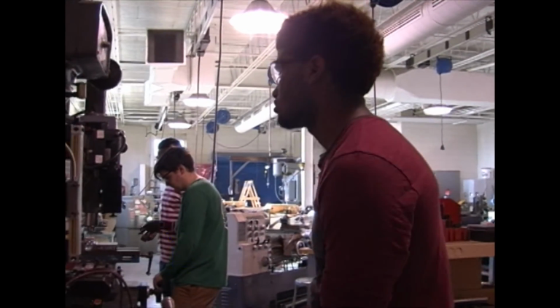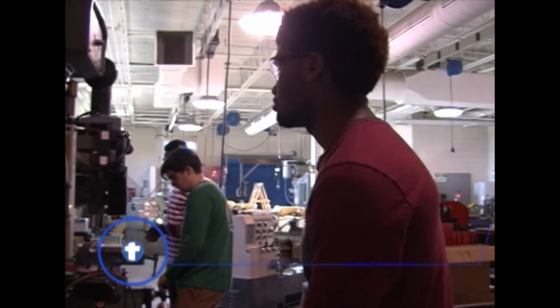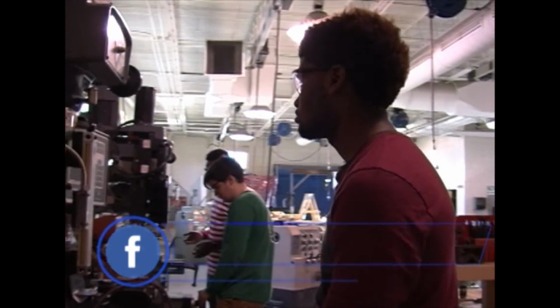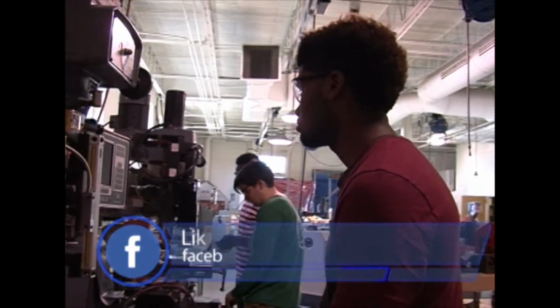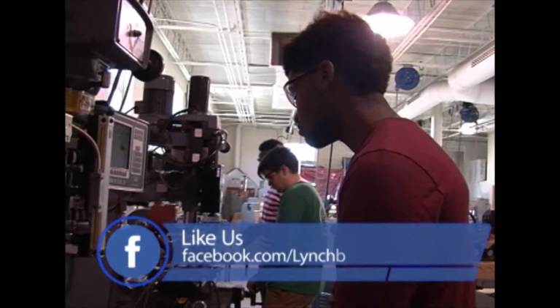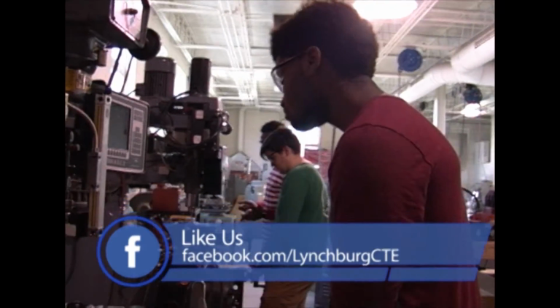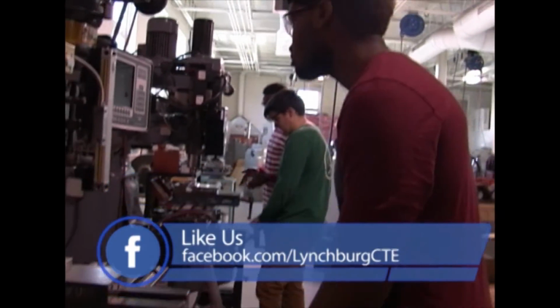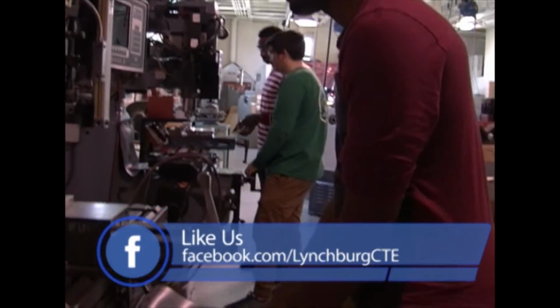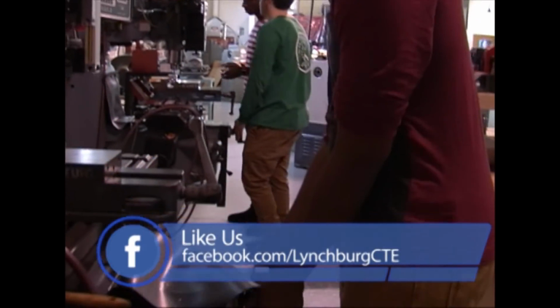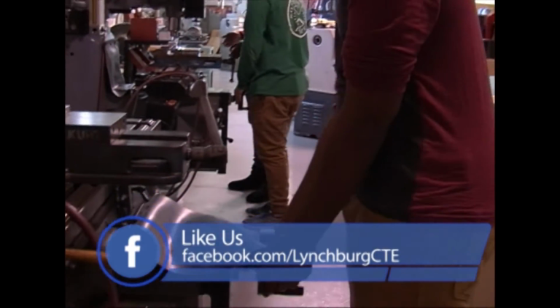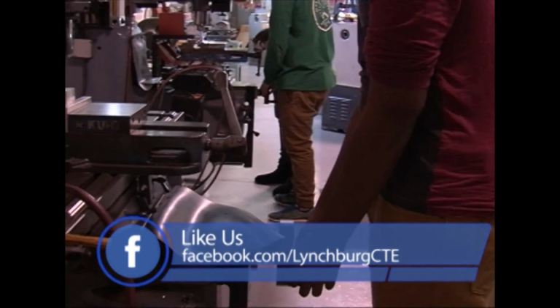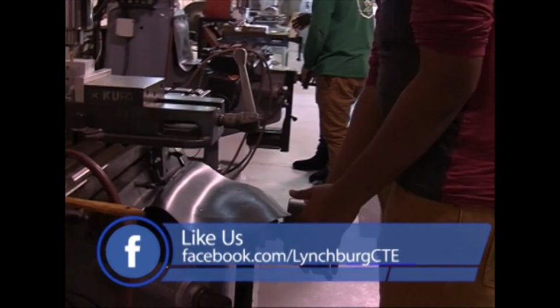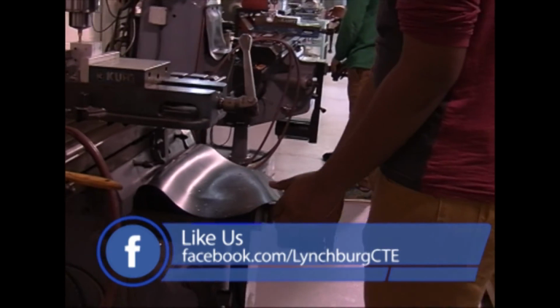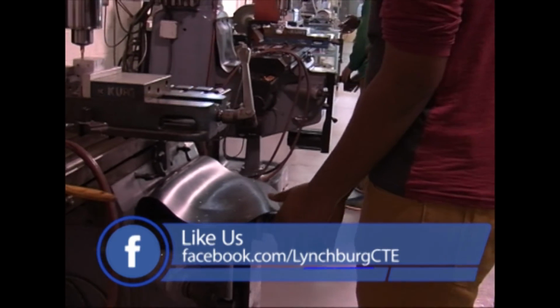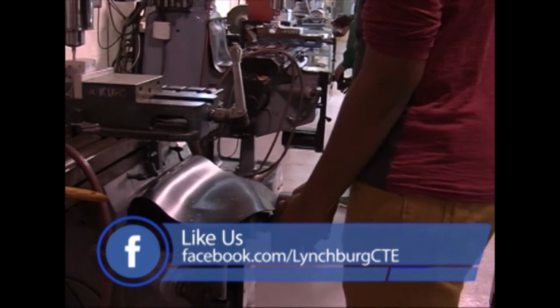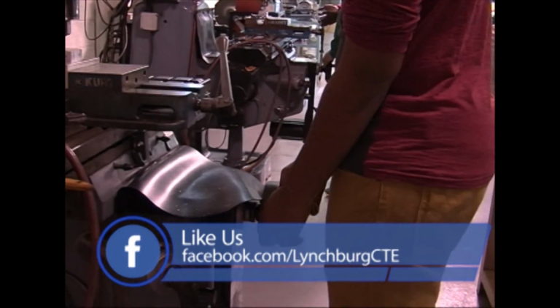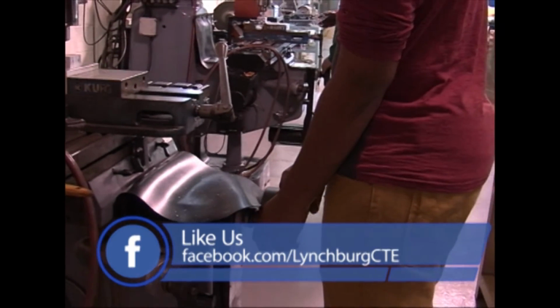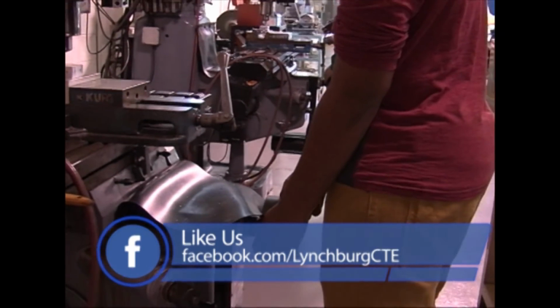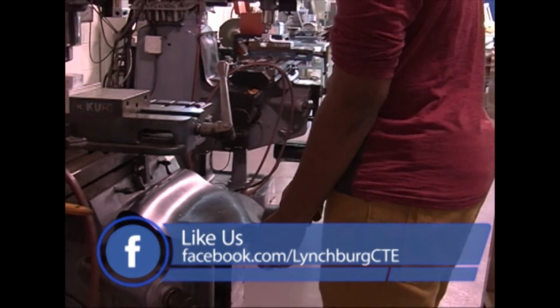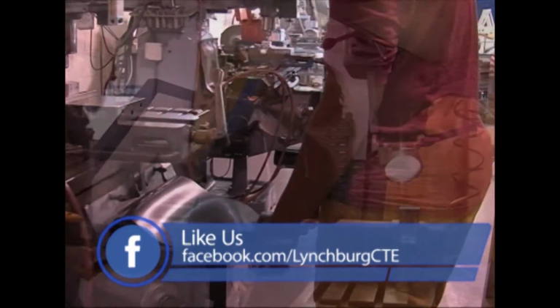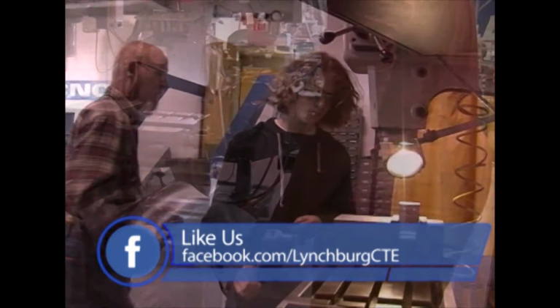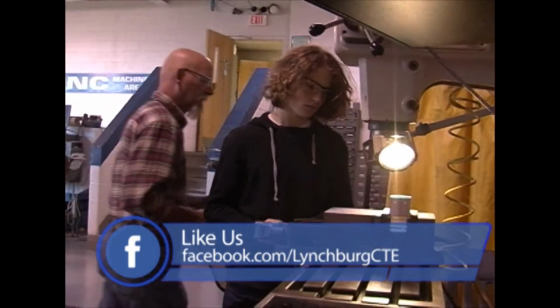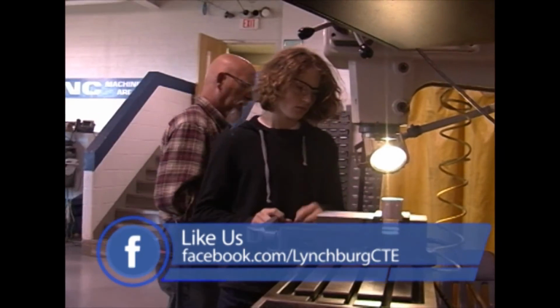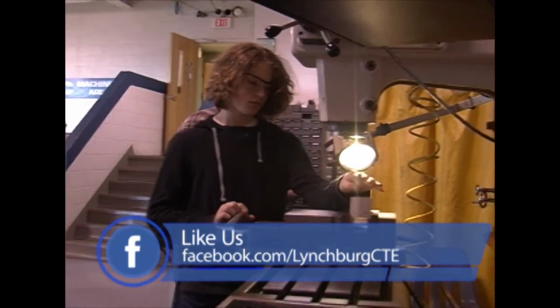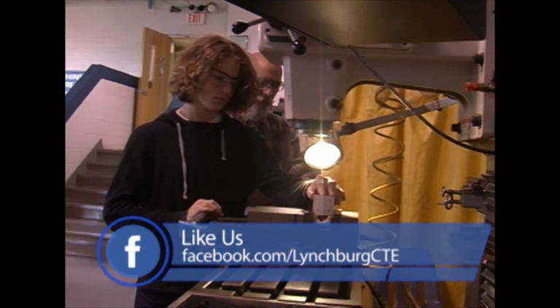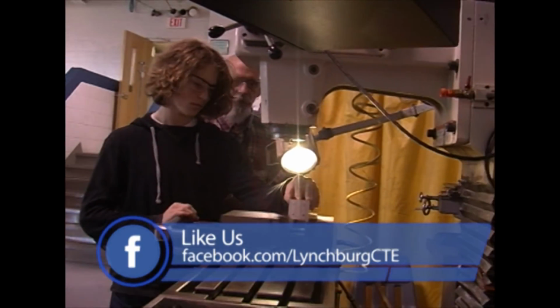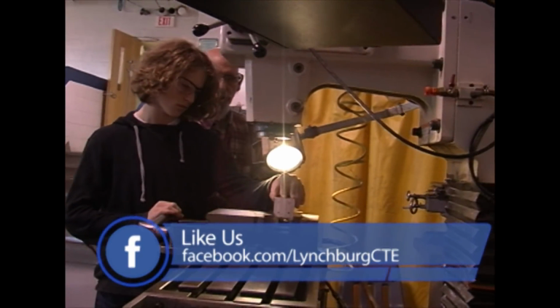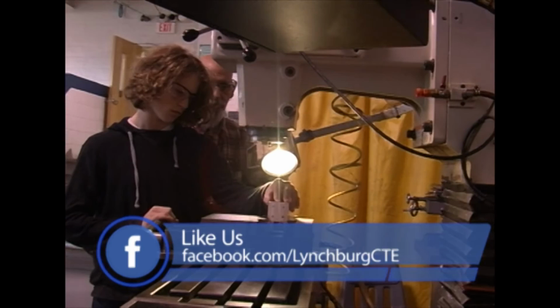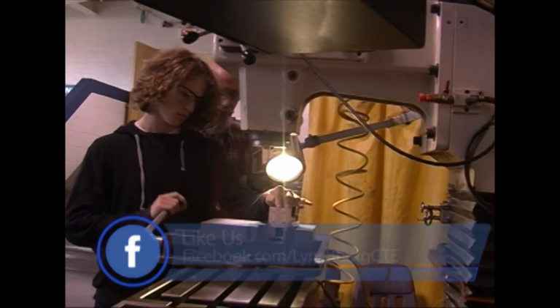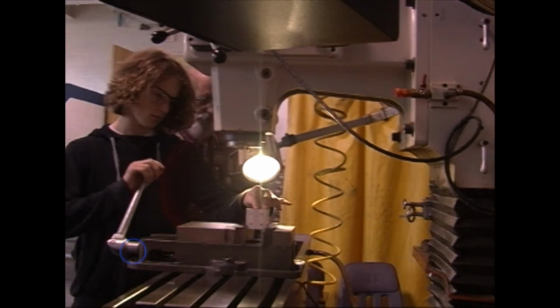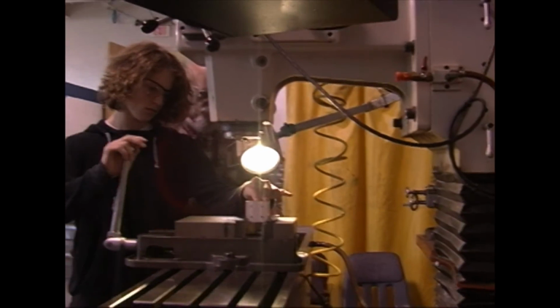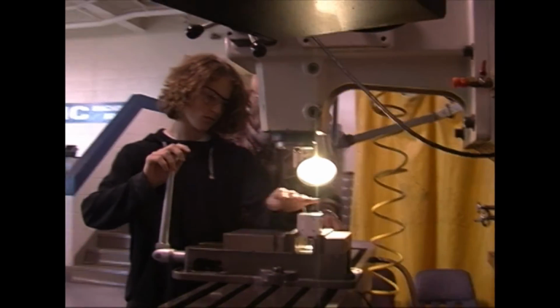We make a lot of stuff. We made rings, we made some dice. We're starting on this cube, like this puzzle that you can't really figure out. It's like a cross in a box.